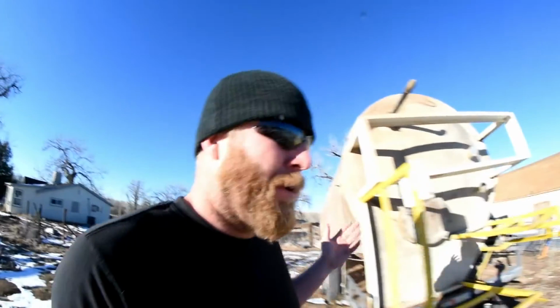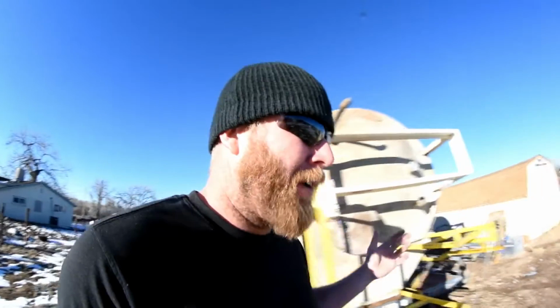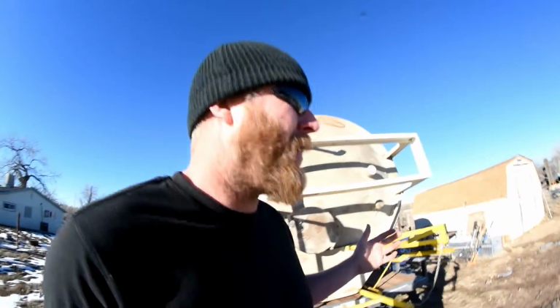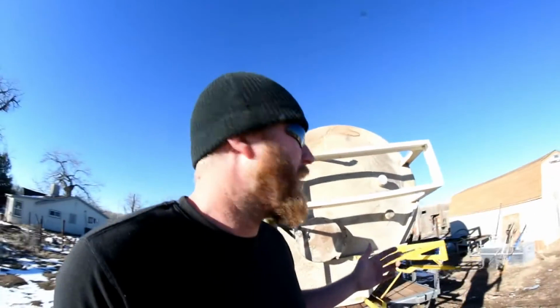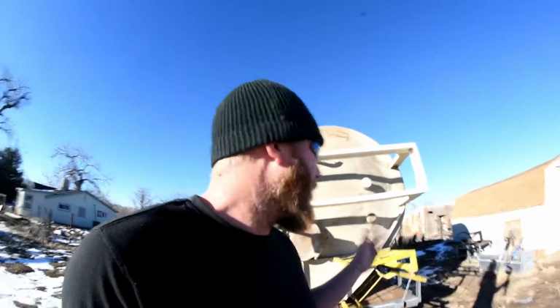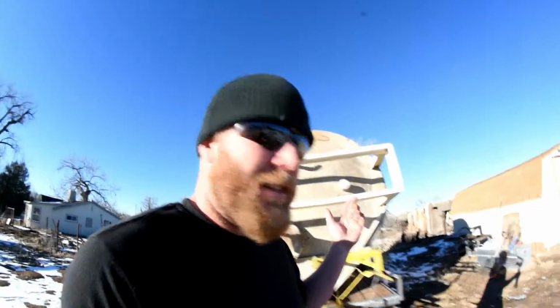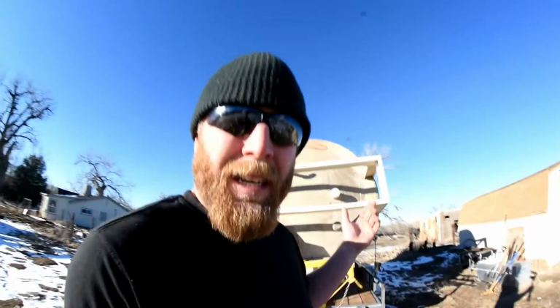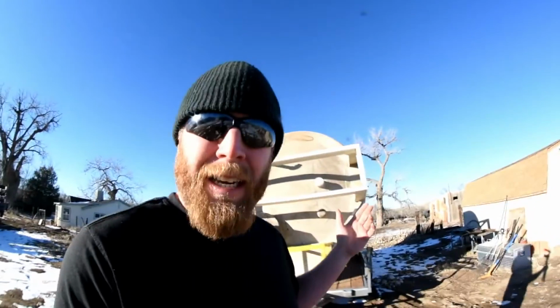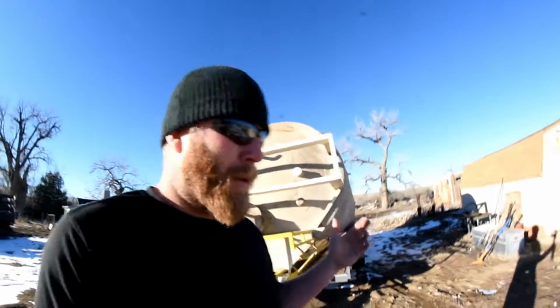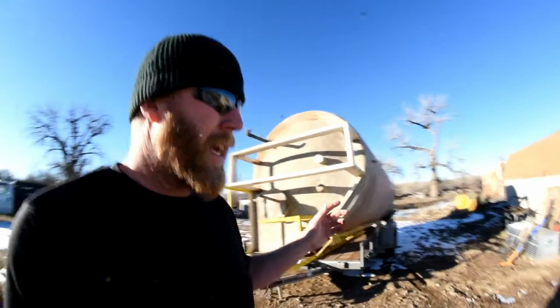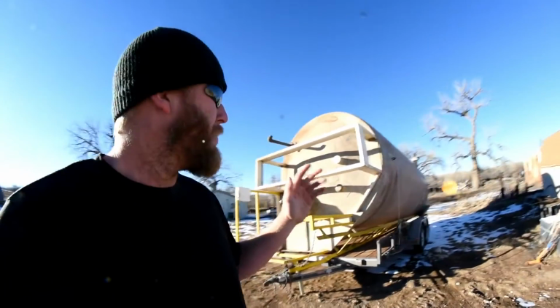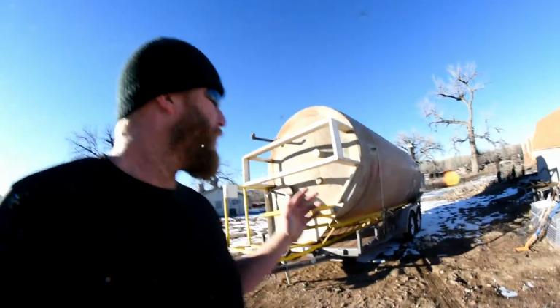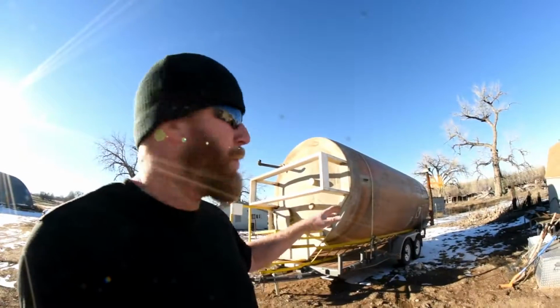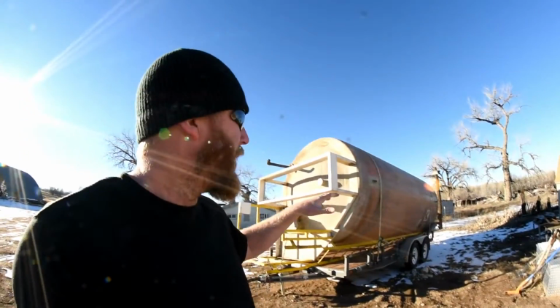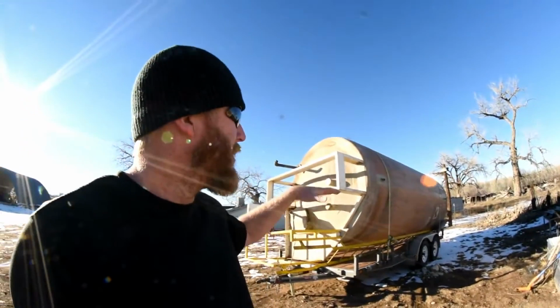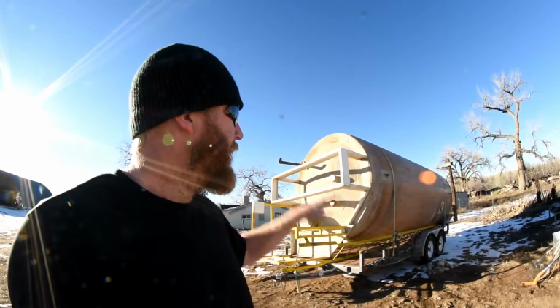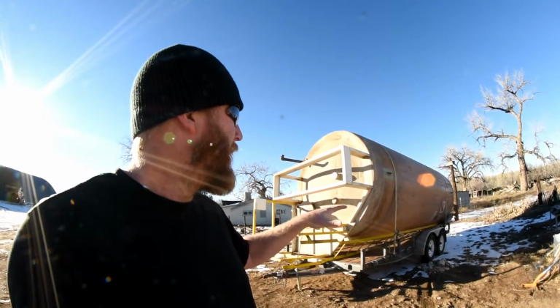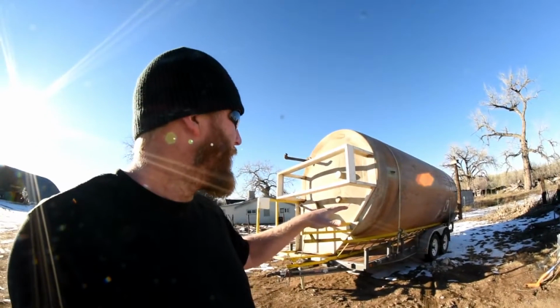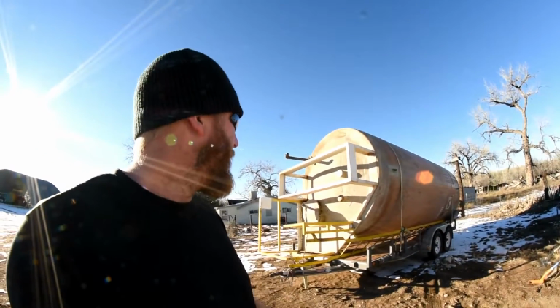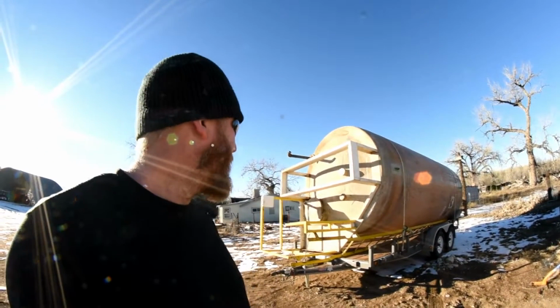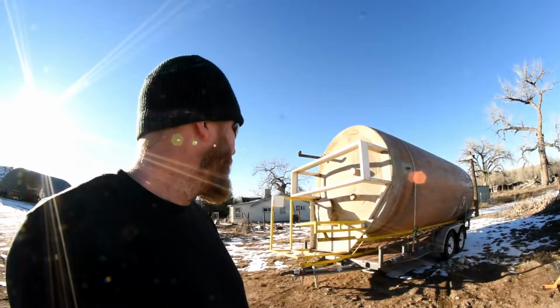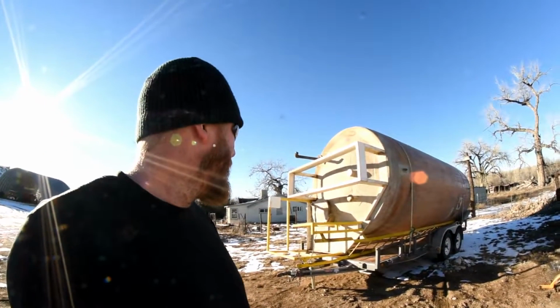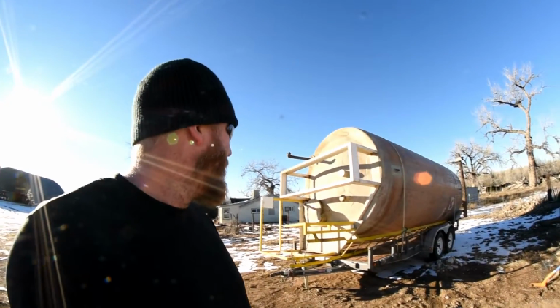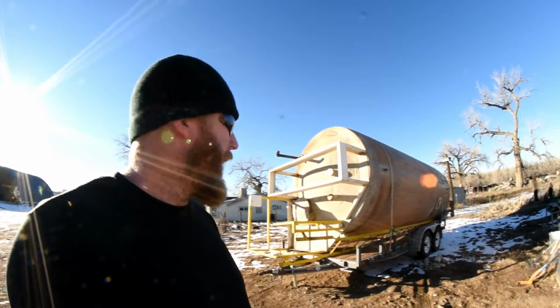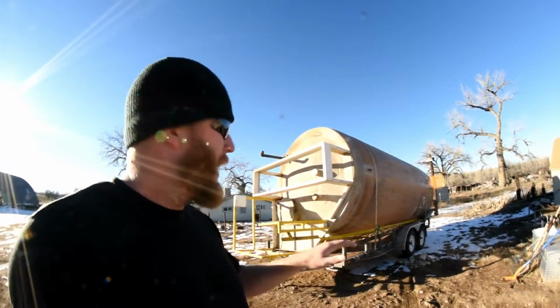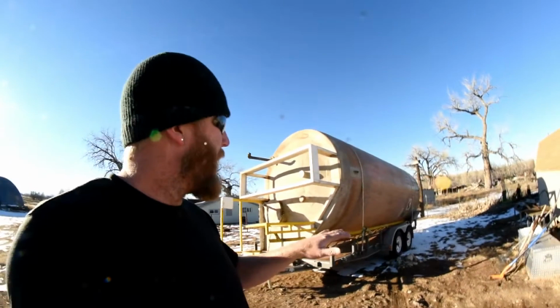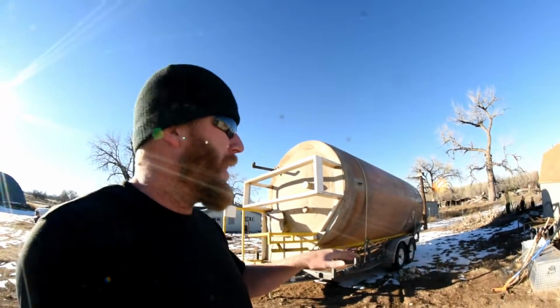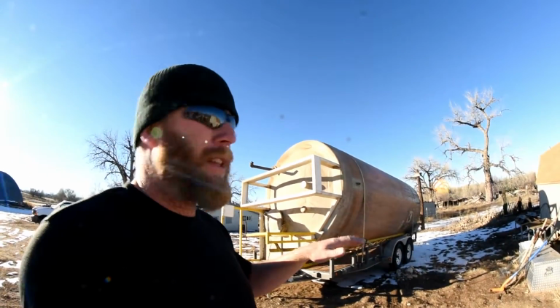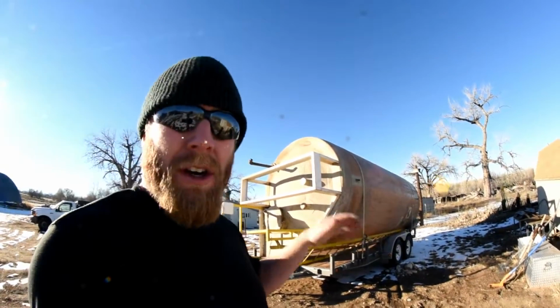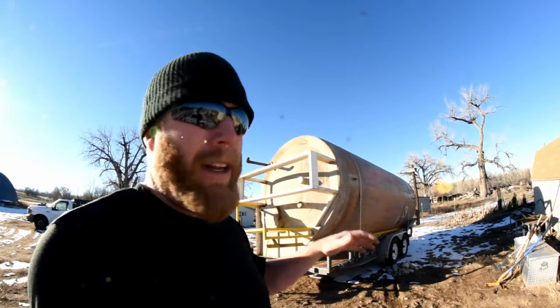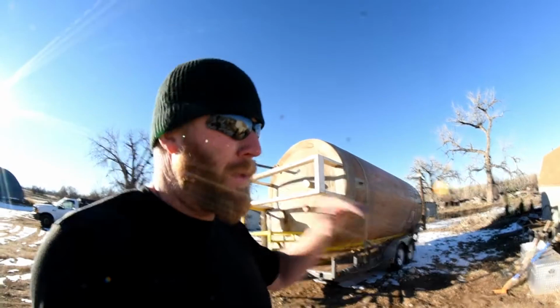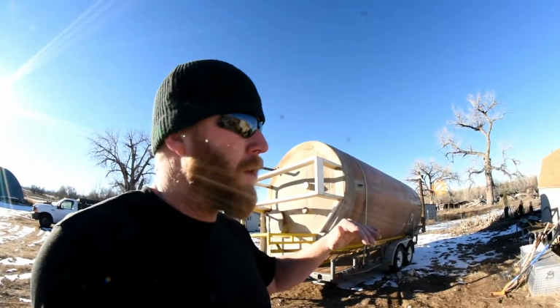I'm going to have to build a building around it. I'm going to lay it on its end — it's supposed to be standing up, but I'm going to build cradles that allow it to lay down. That way I don't have to build a tall building; I can just build a long one.